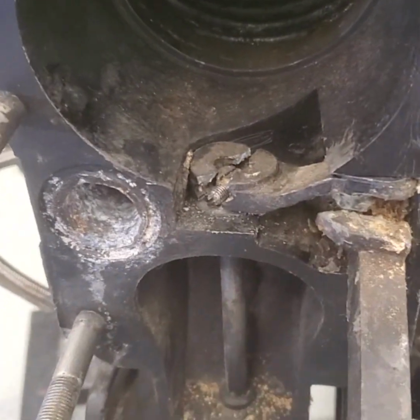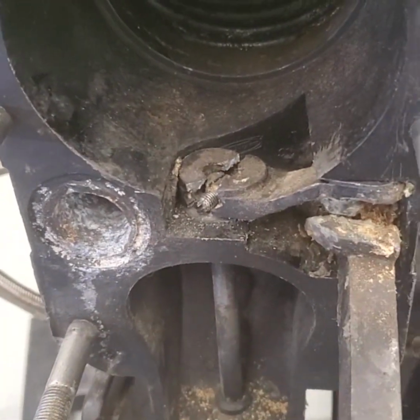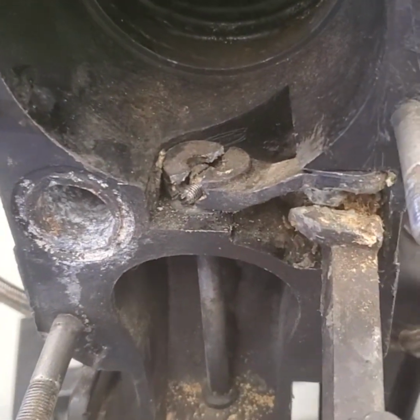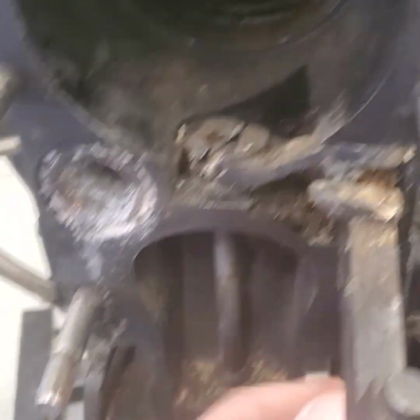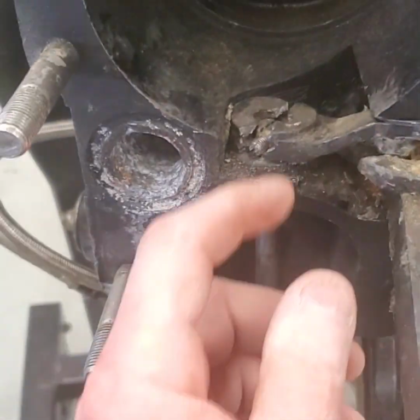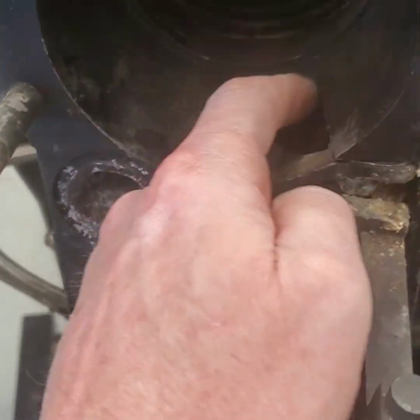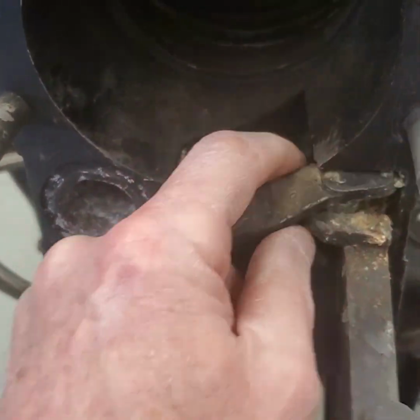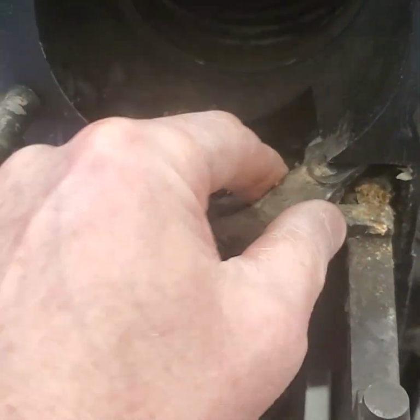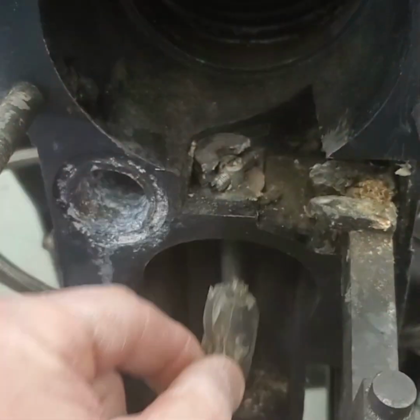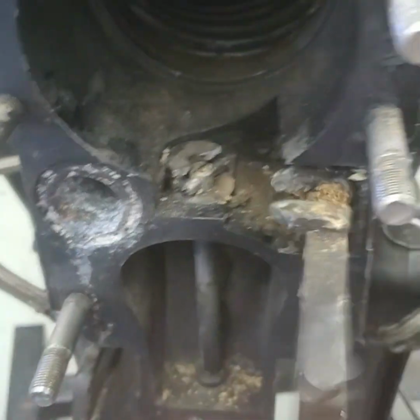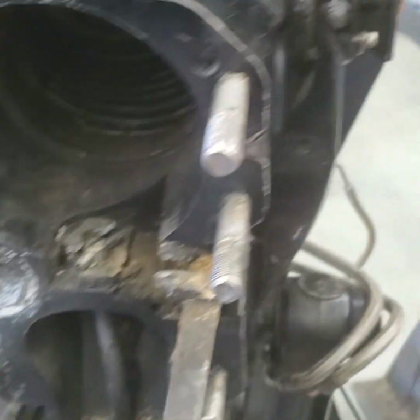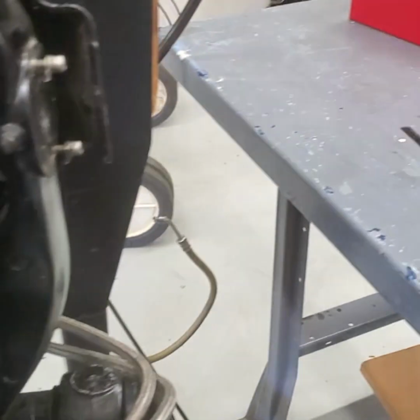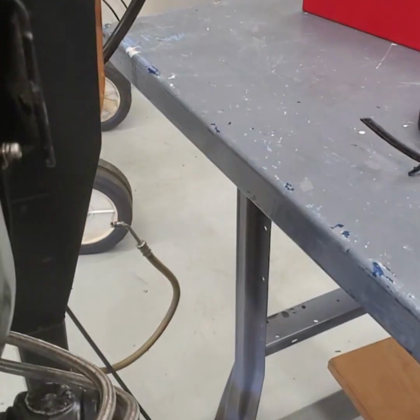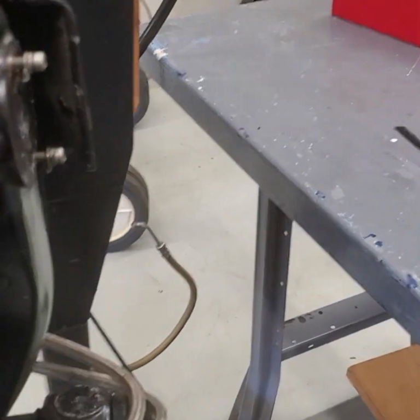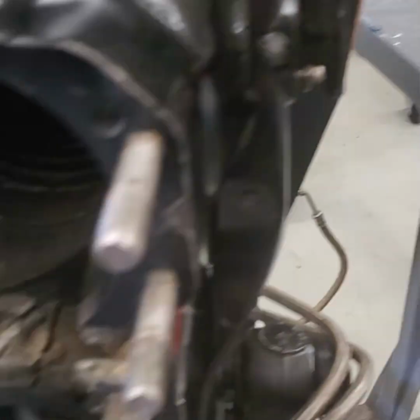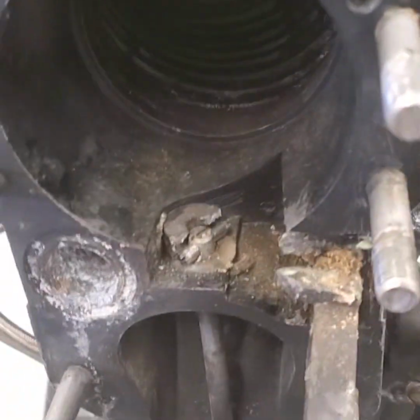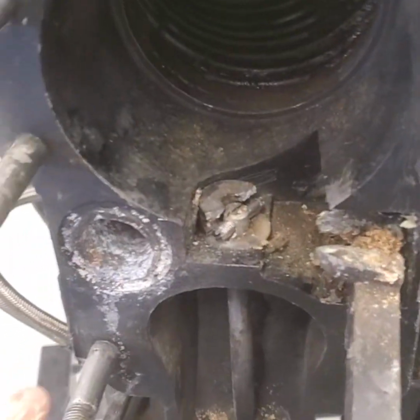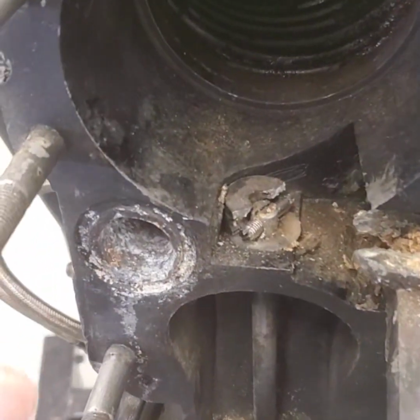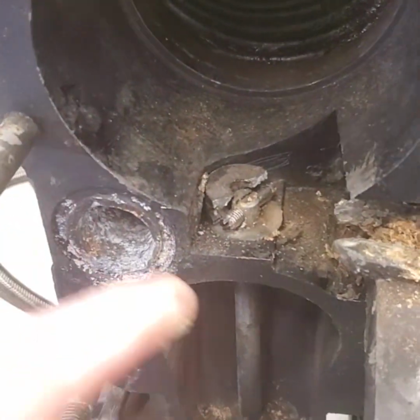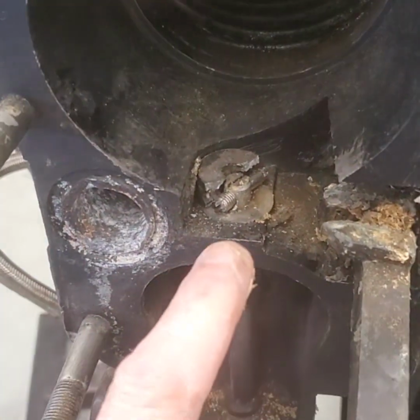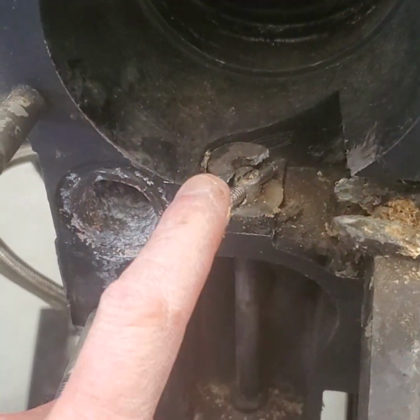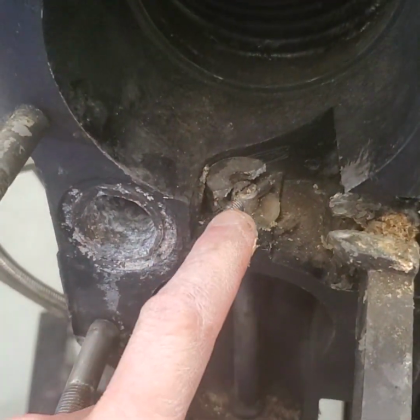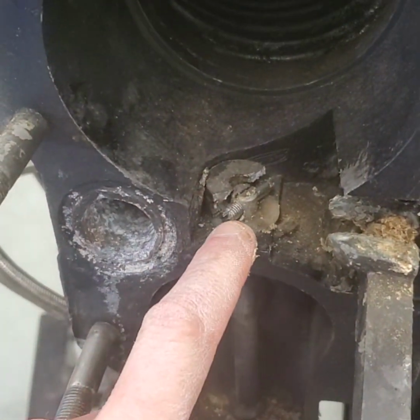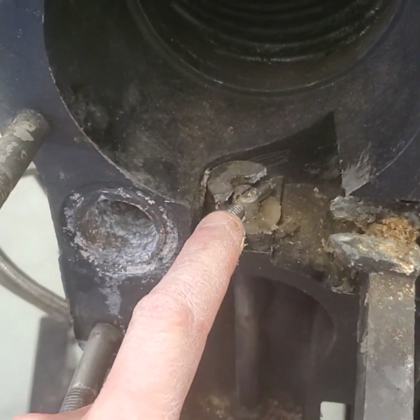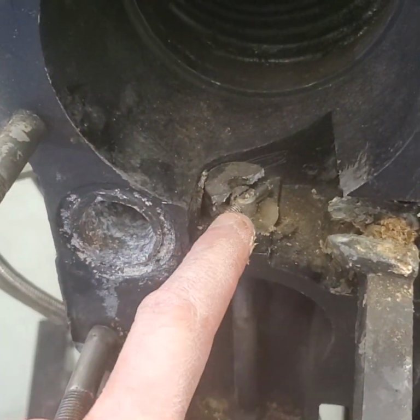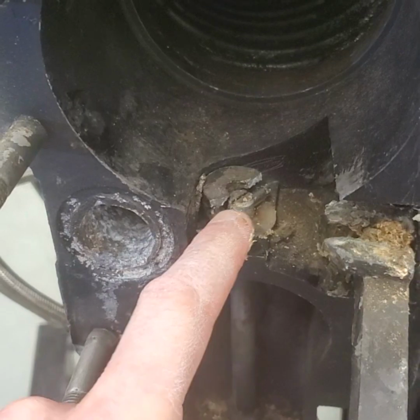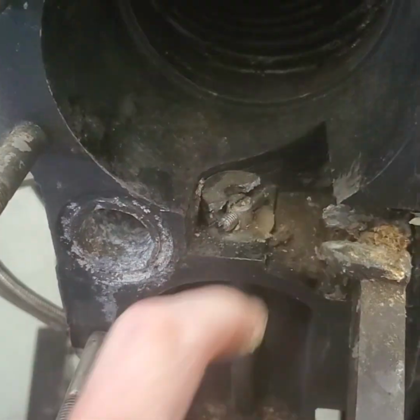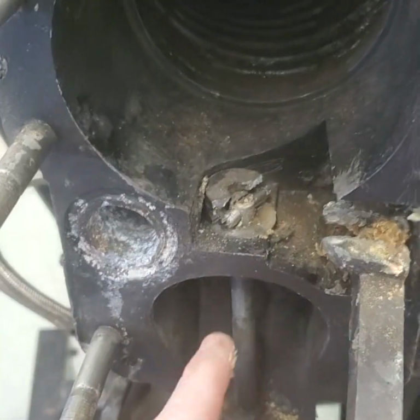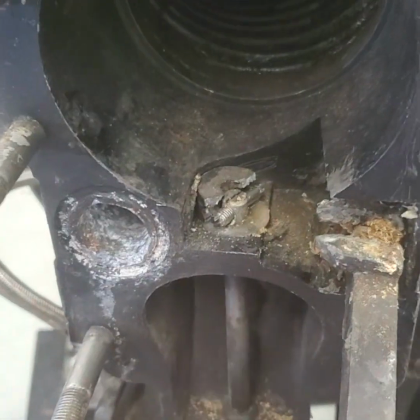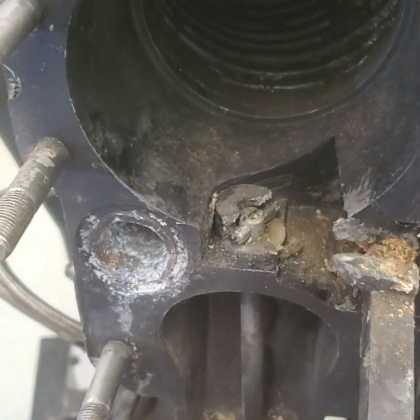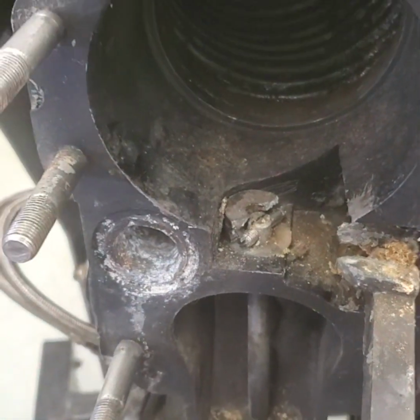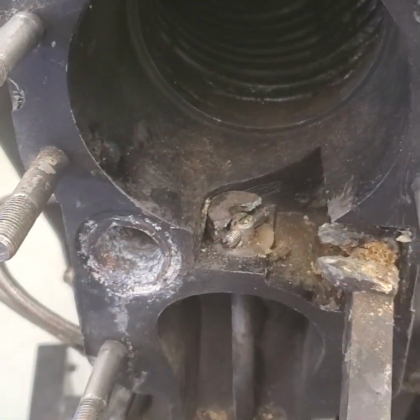Now at that point I can get that arm out of the way because it's going to be replaced. Then you can take a screwdriver, wiggle this screw and take it out, and I'll take that shaft out.